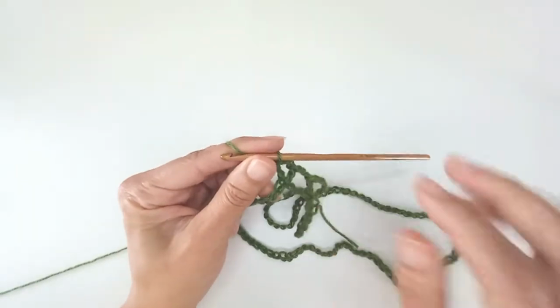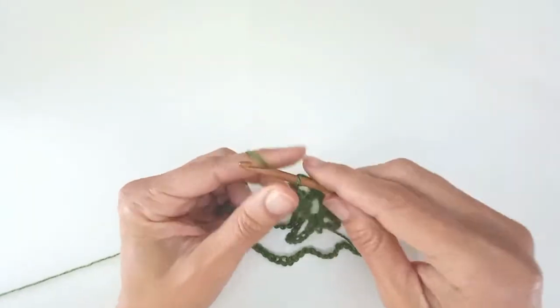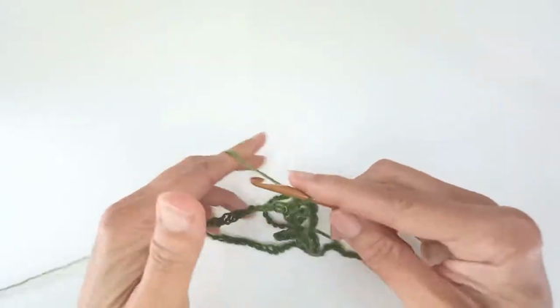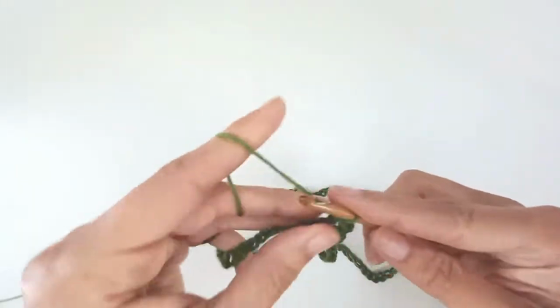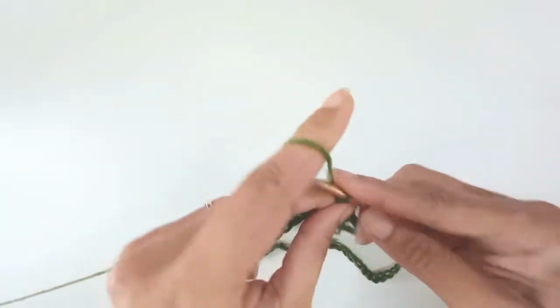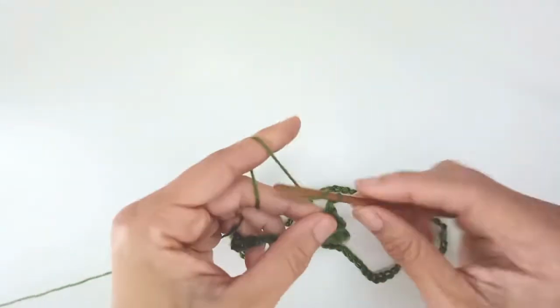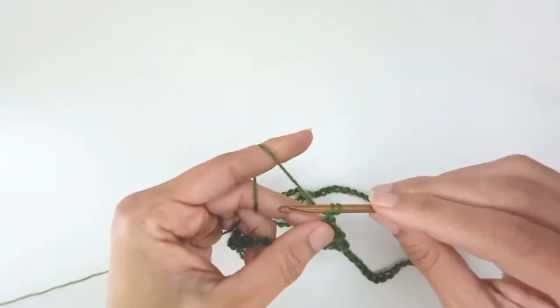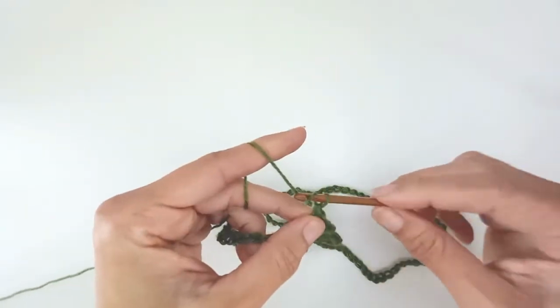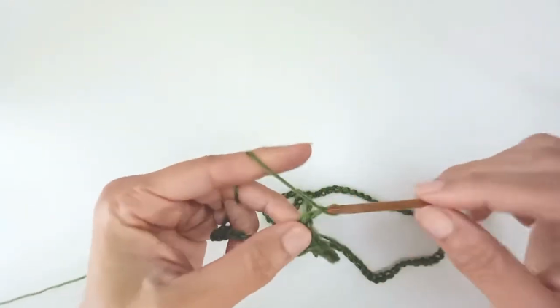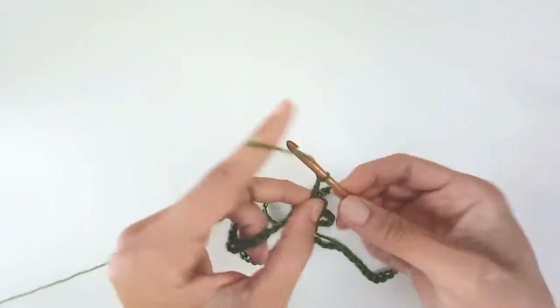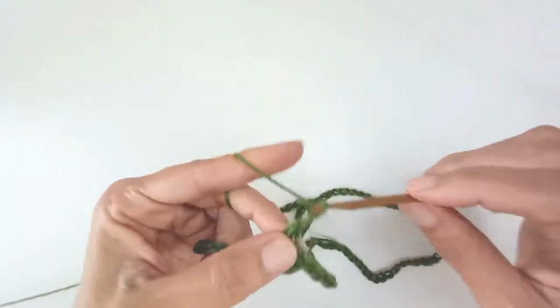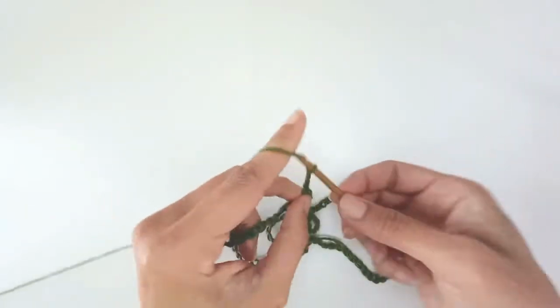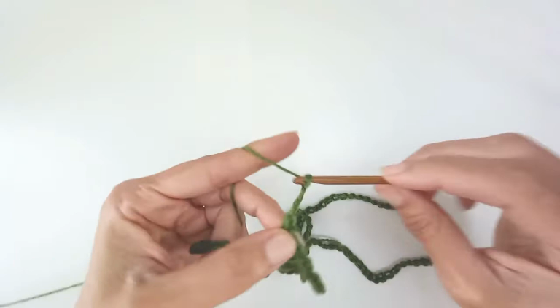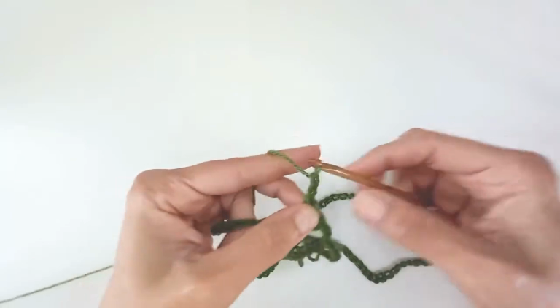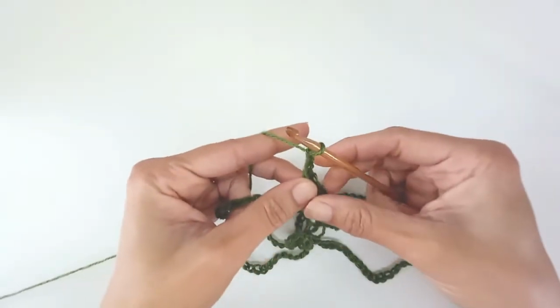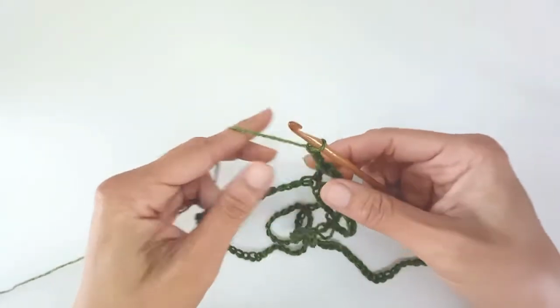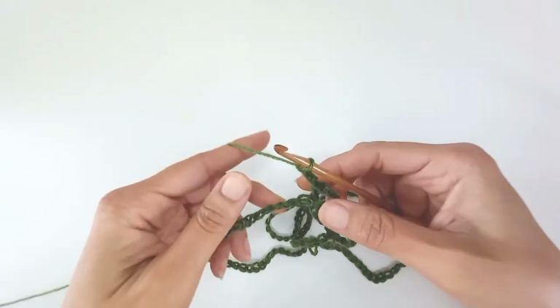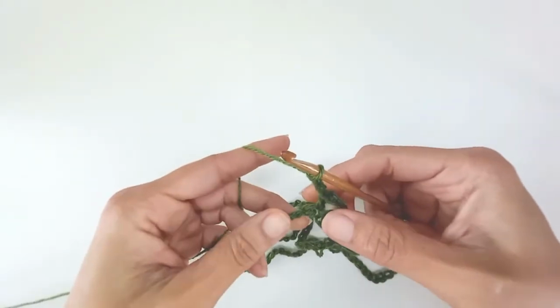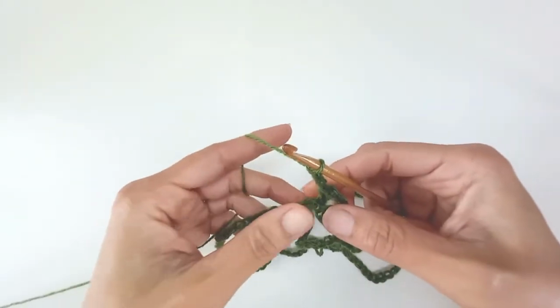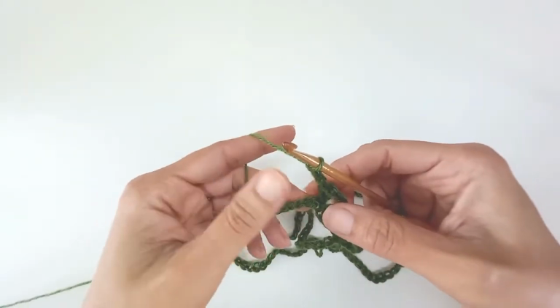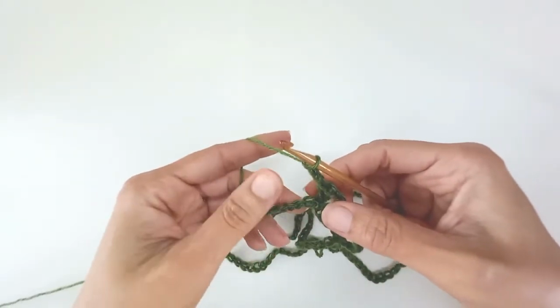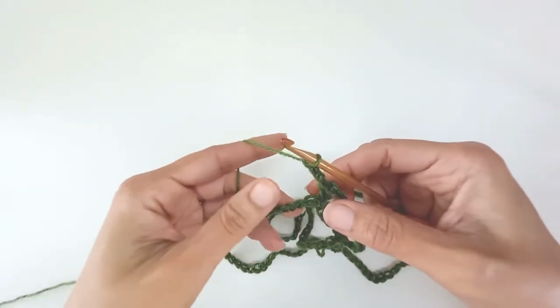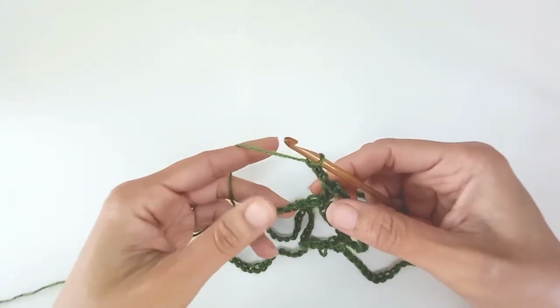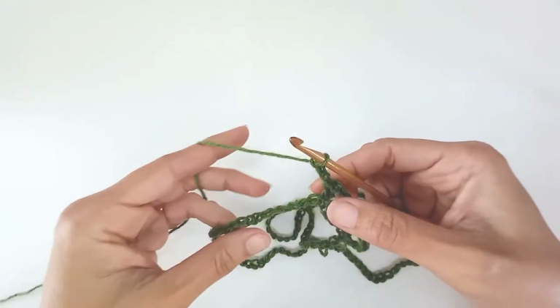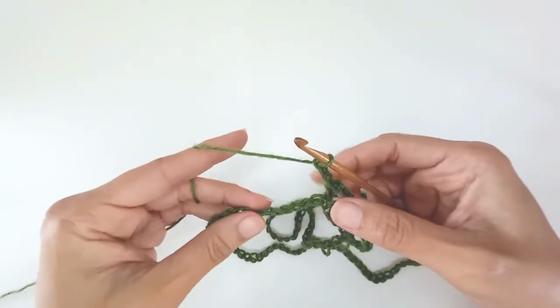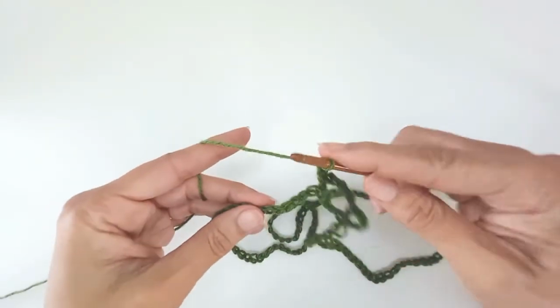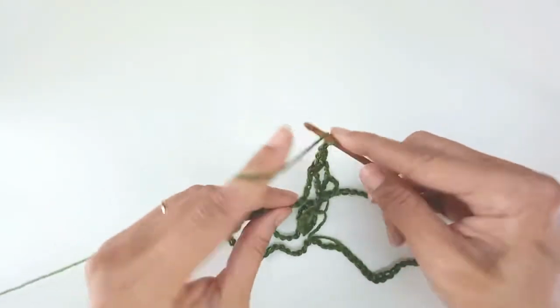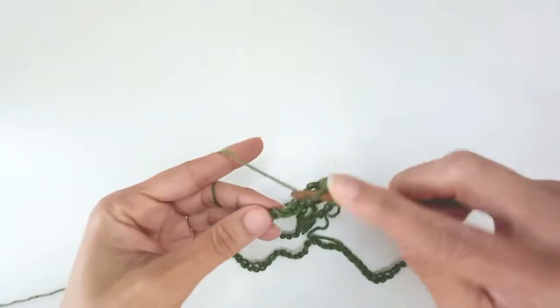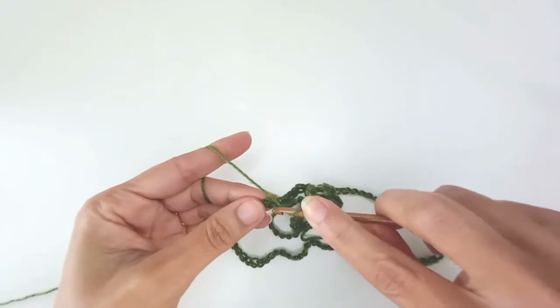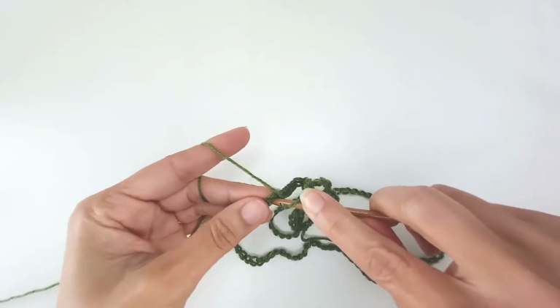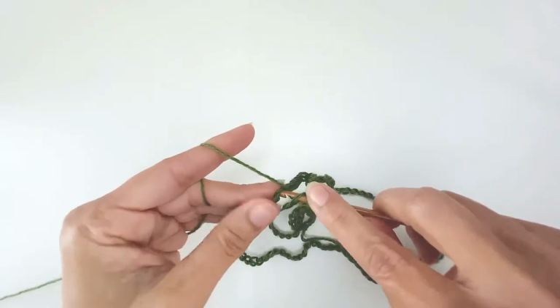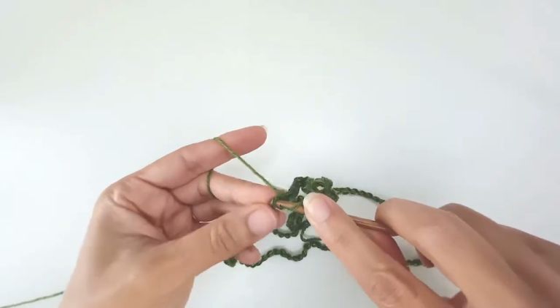Again: chain 3, skip 5 — 1, 2, 3, 4, 5 — into number 6: double crochet, chain 3, double crochet. That's the pattern all the way around.